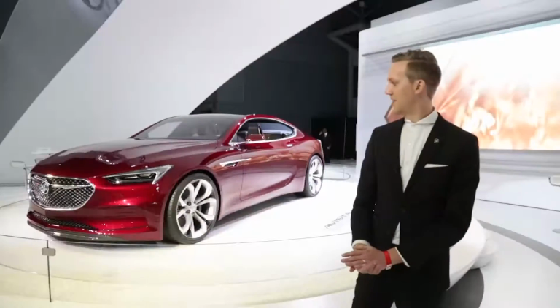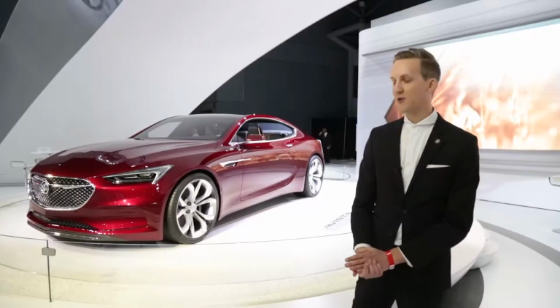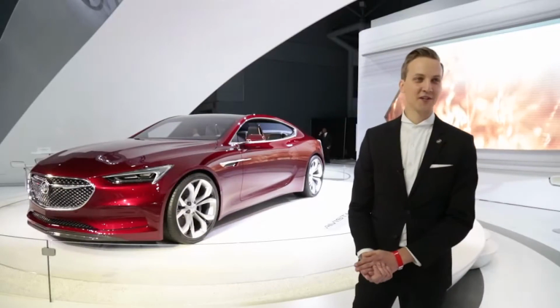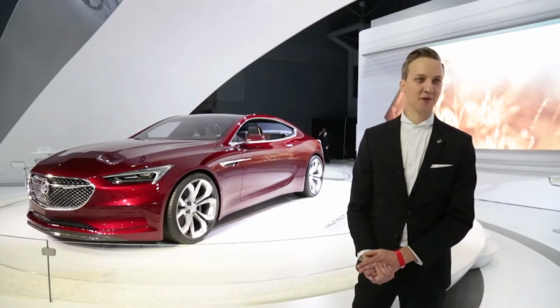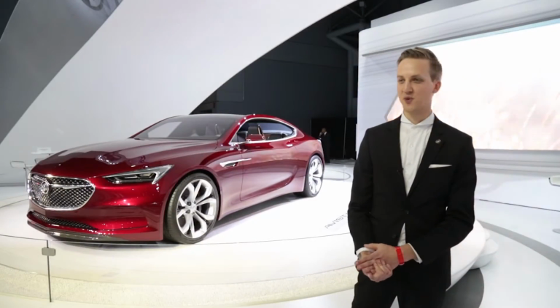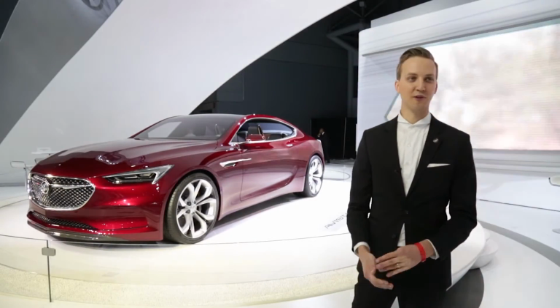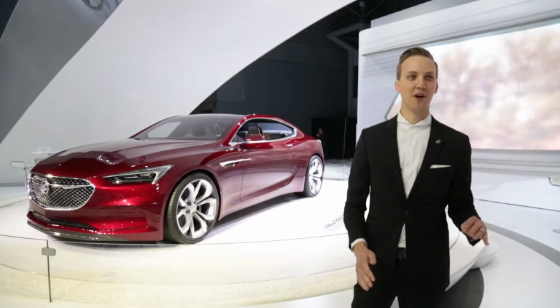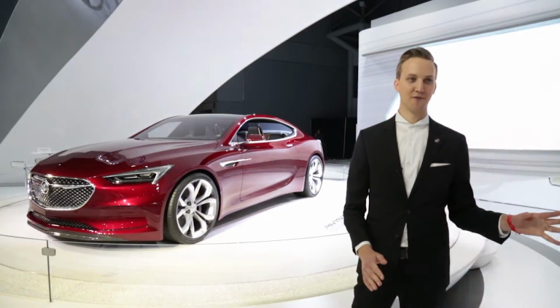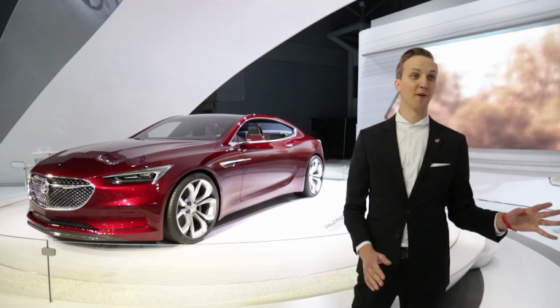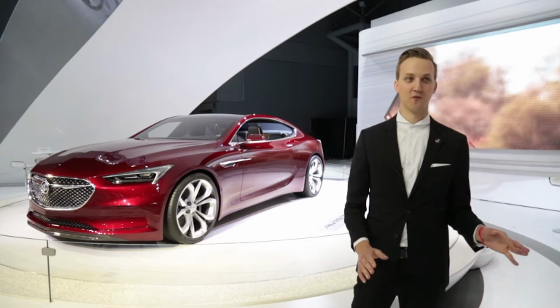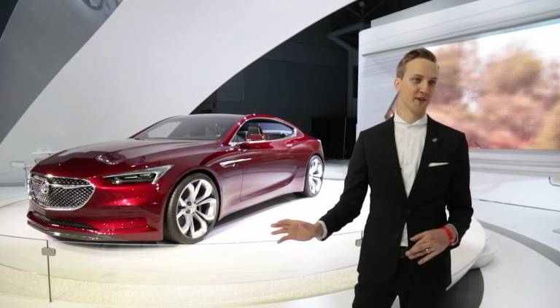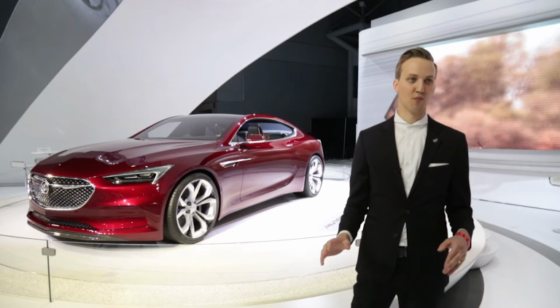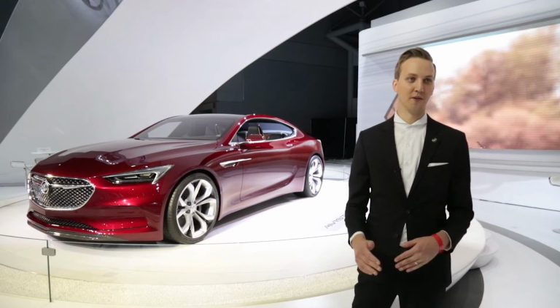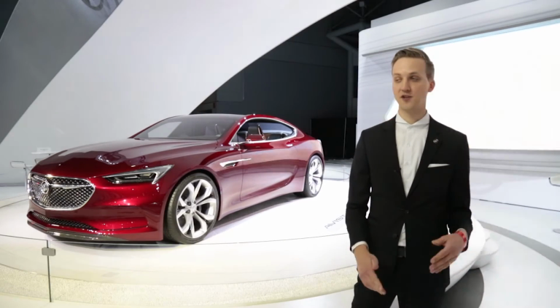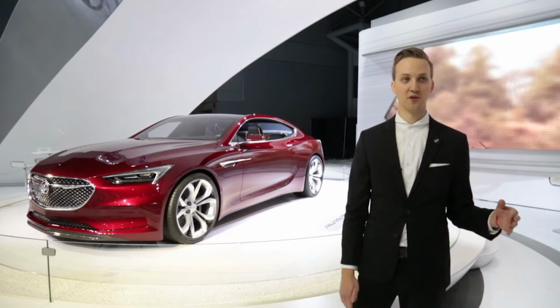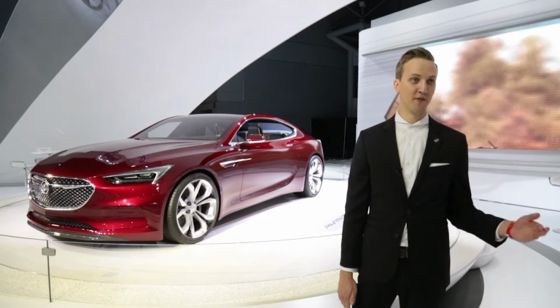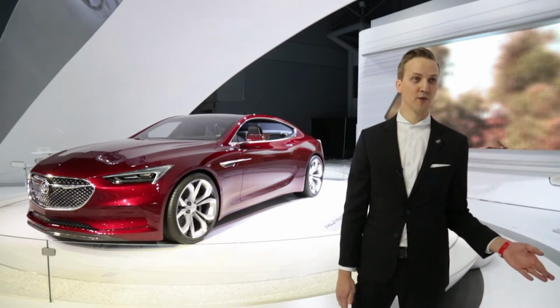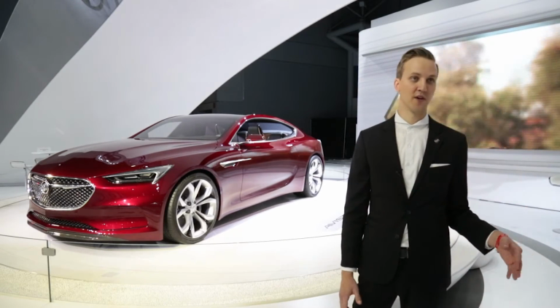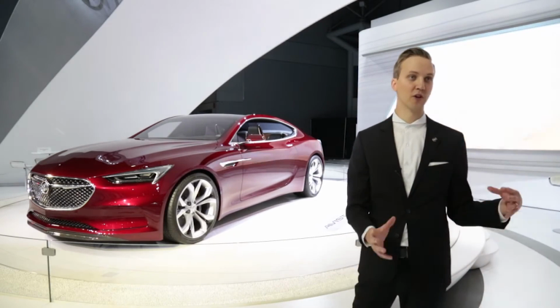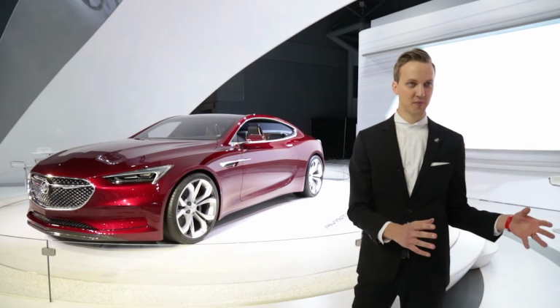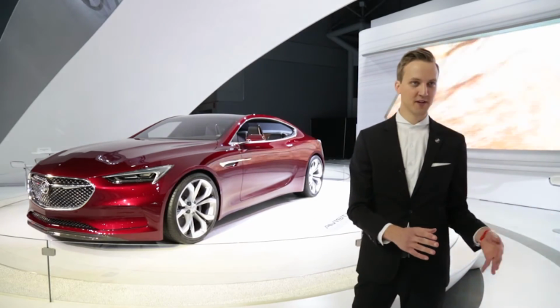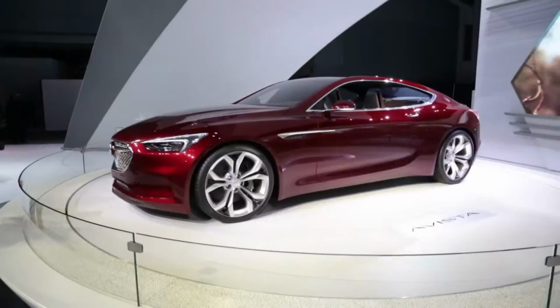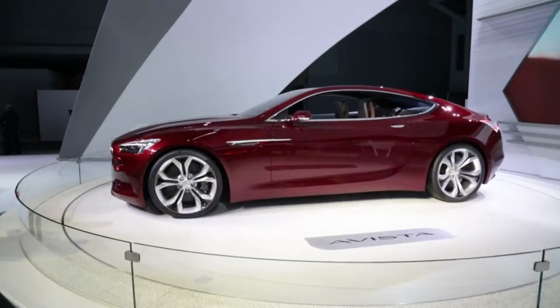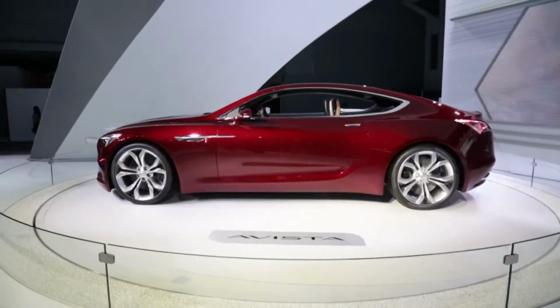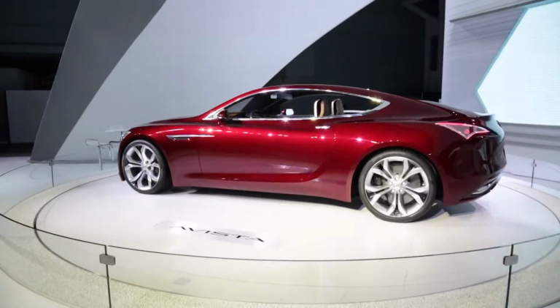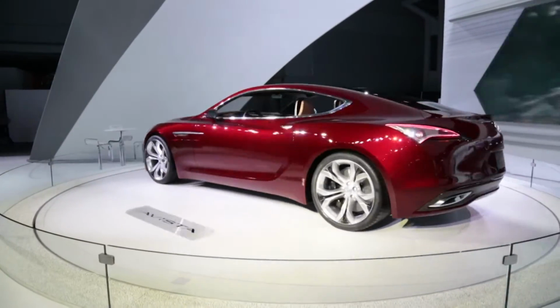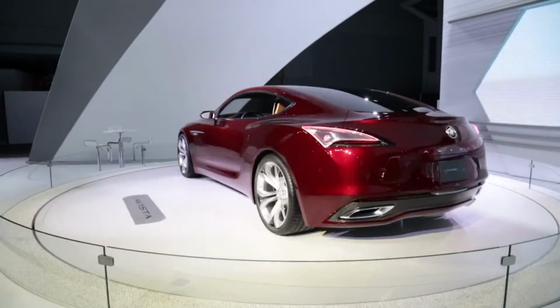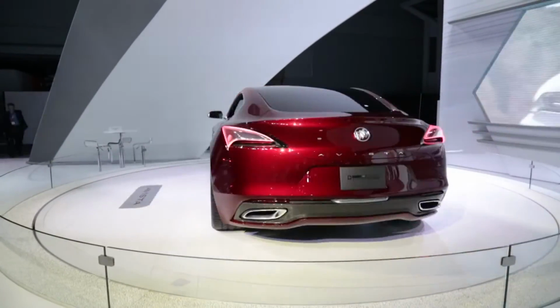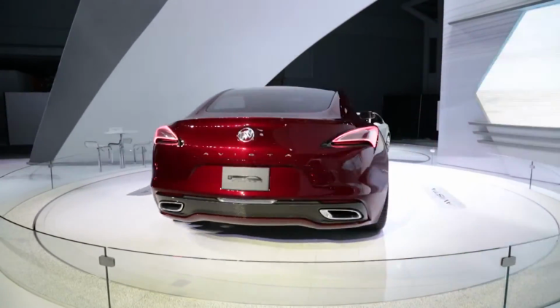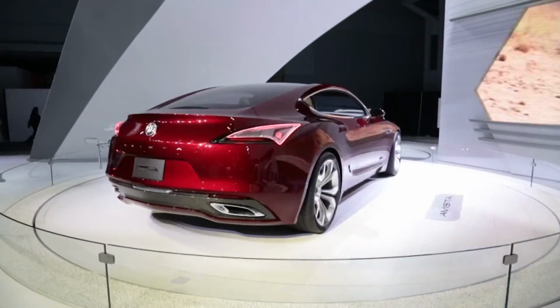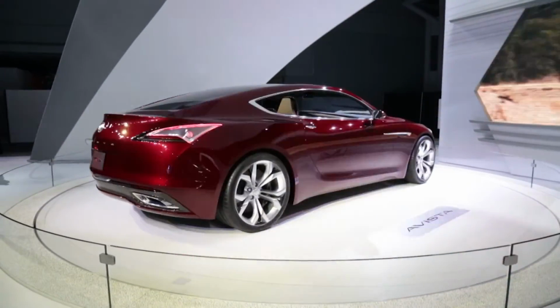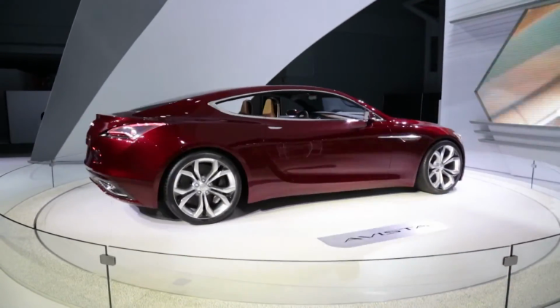In the Buick Design Studio, we explore a lot of different areas of where we could take the brand. Last year we showed the Avenir, which was kind of a luxury space. And this is really exploring how far we could push the sporty dynamic side of the brand.